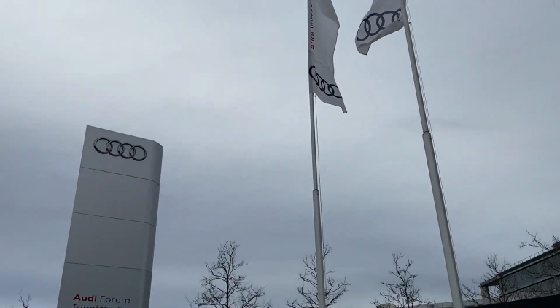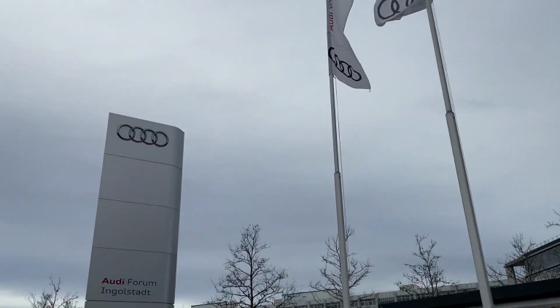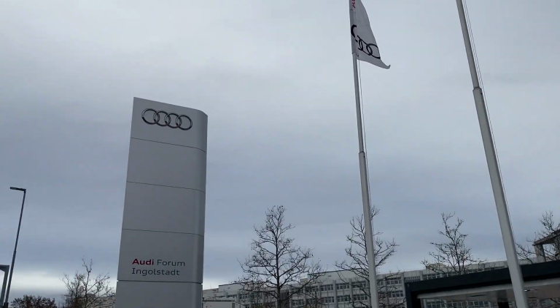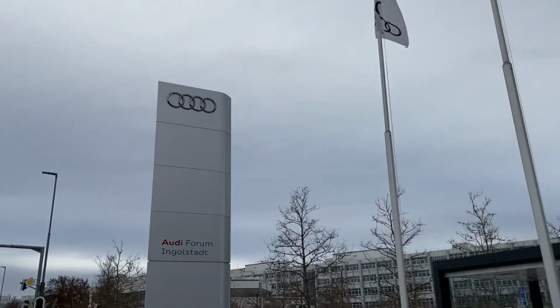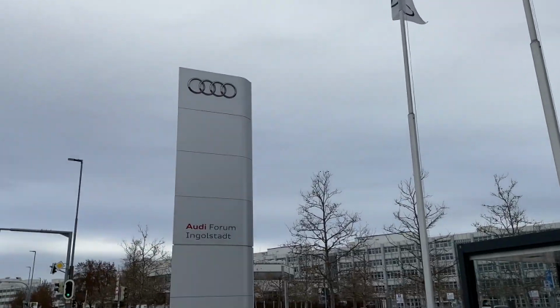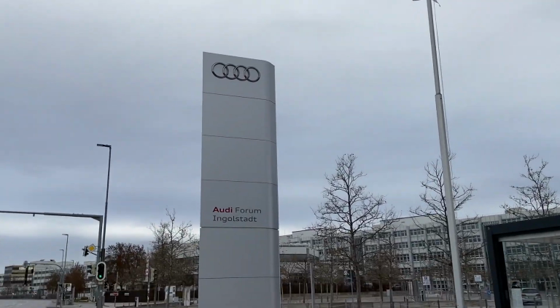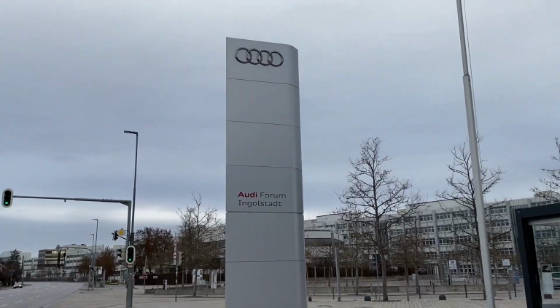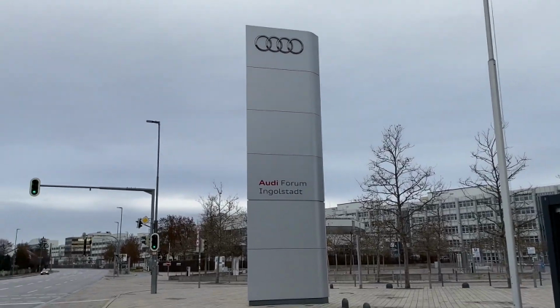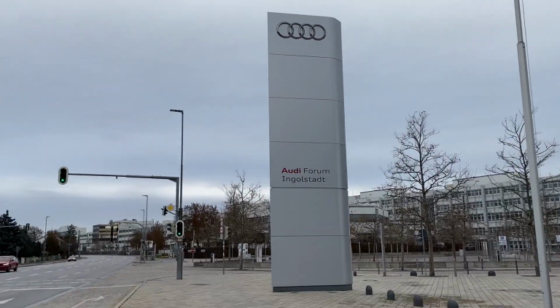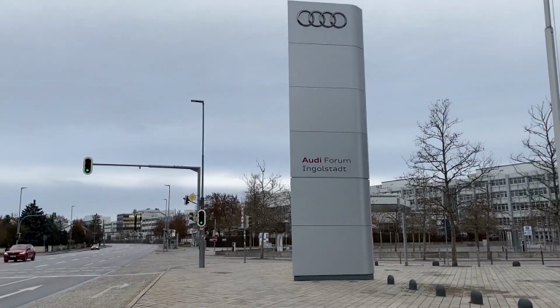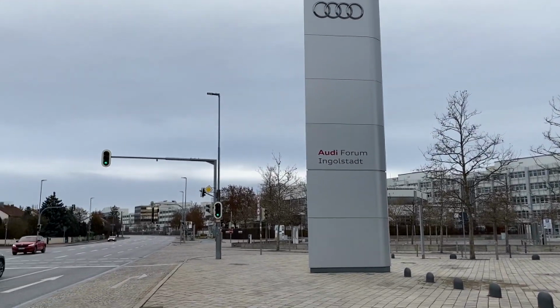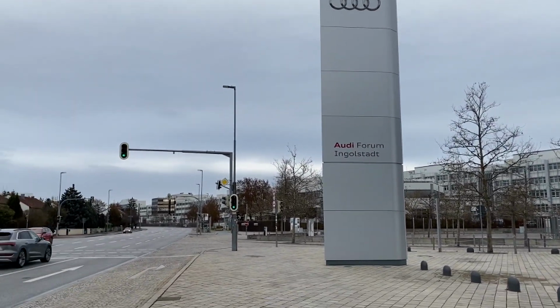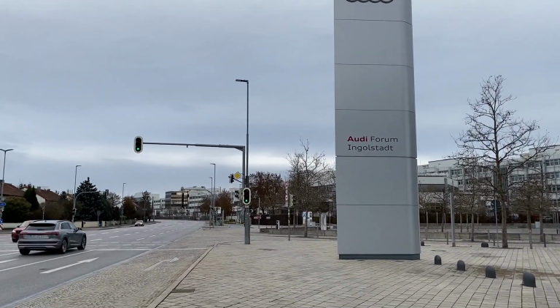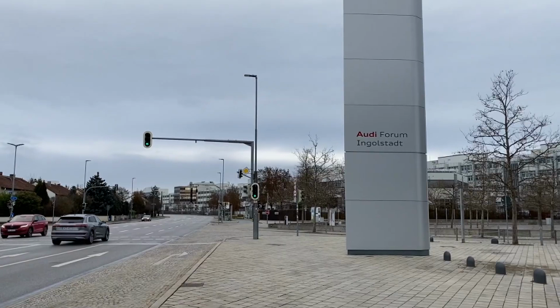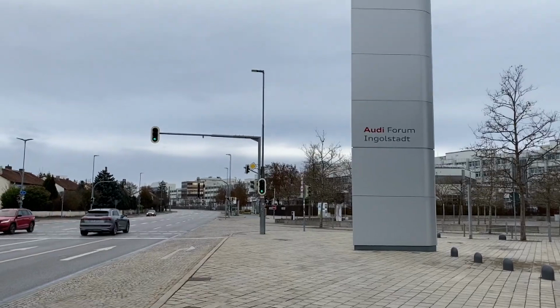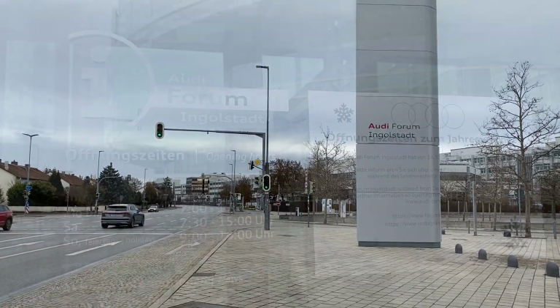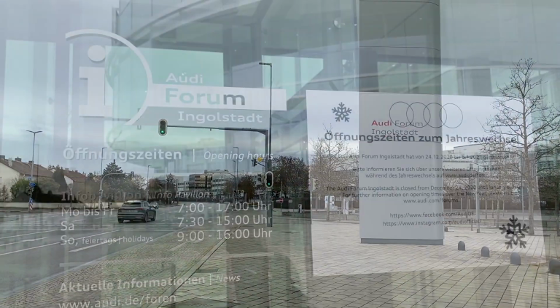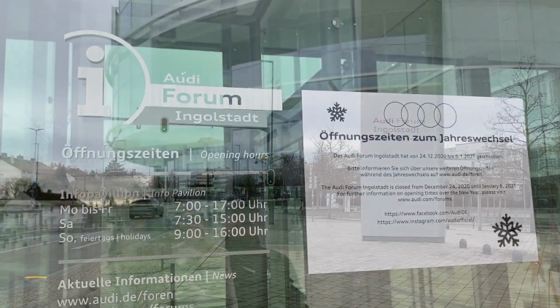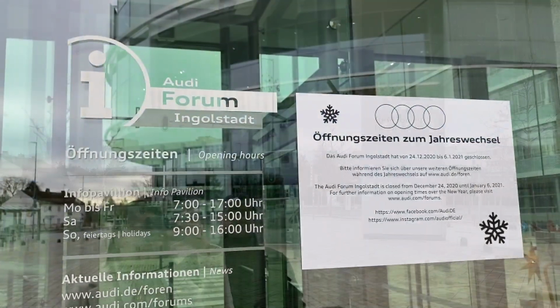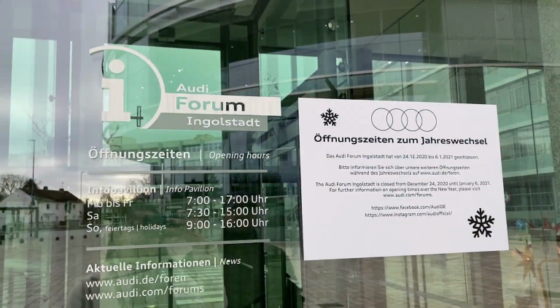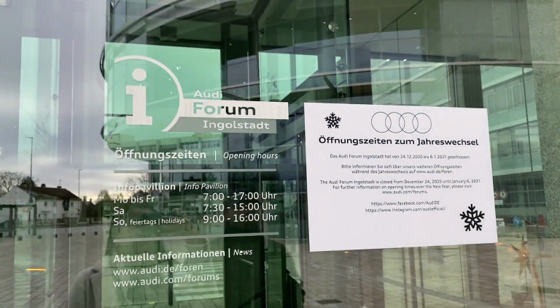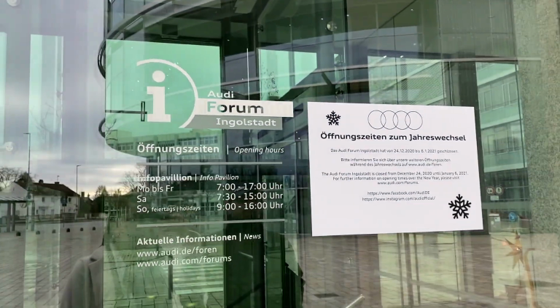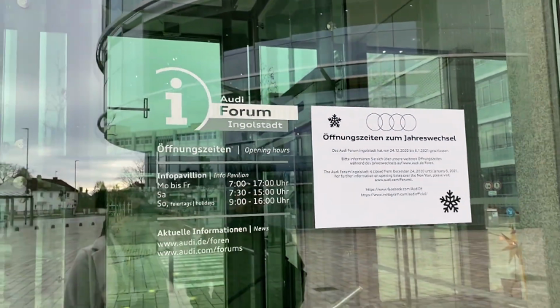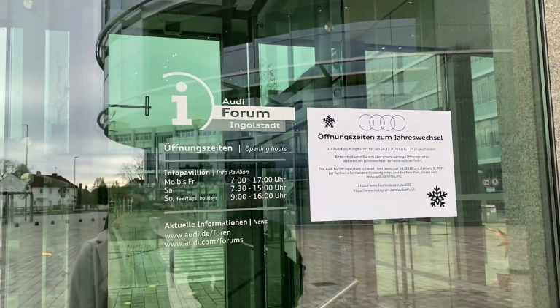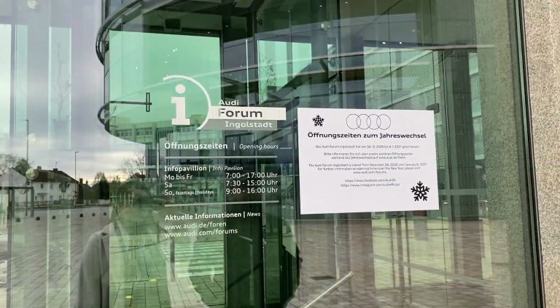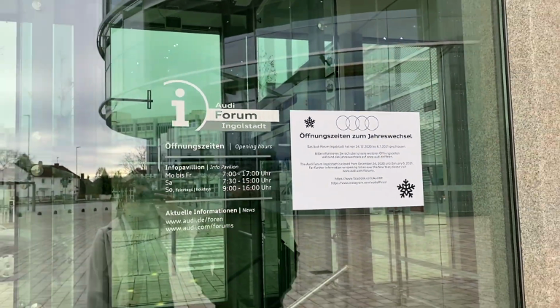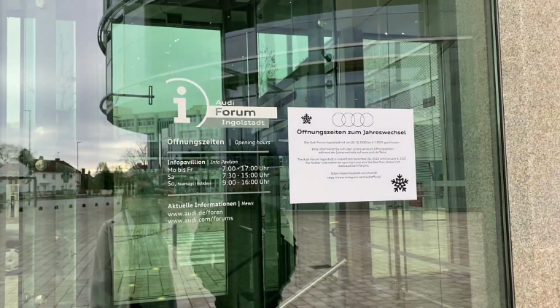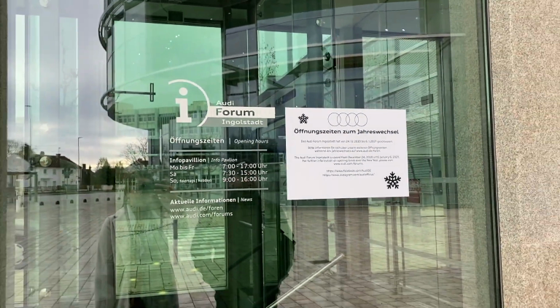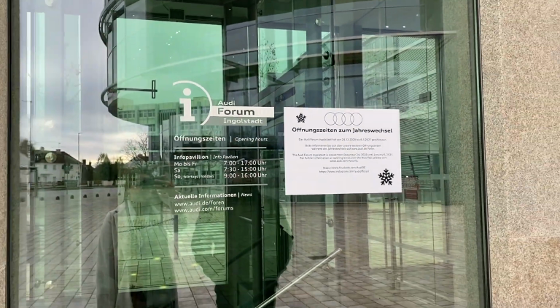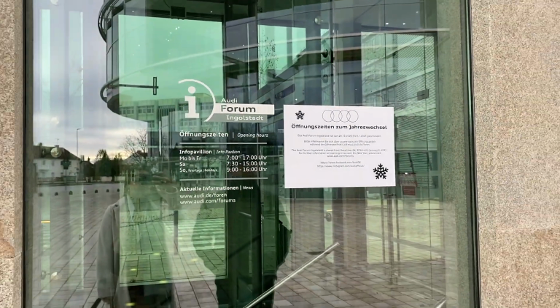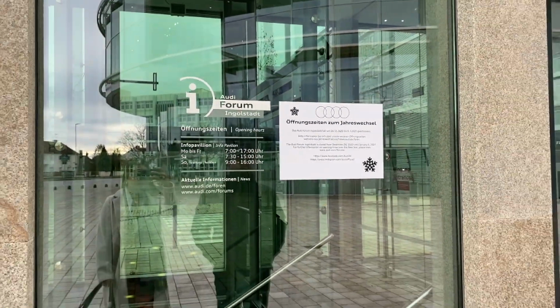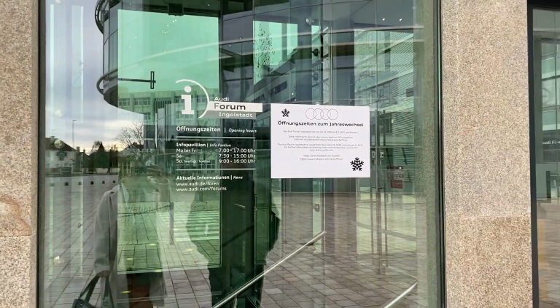Let's start with Audi Forum, which is a museum.